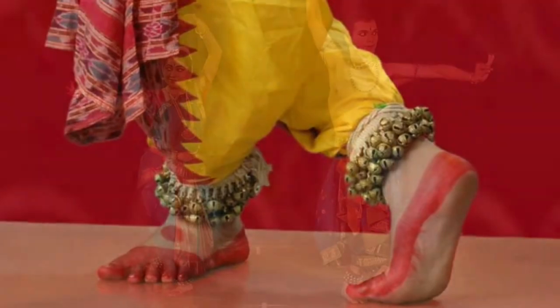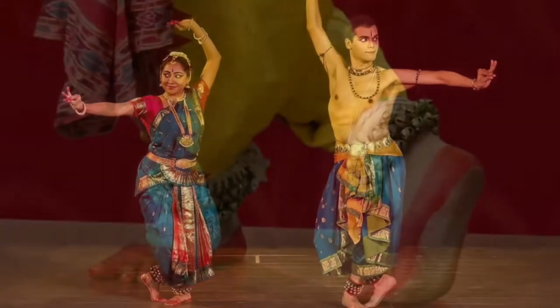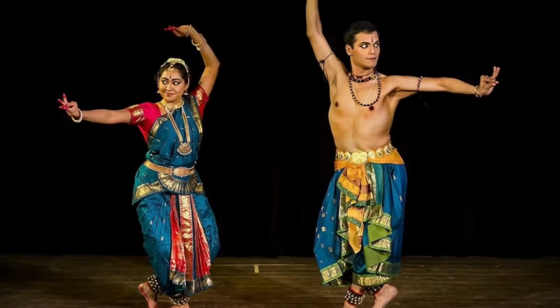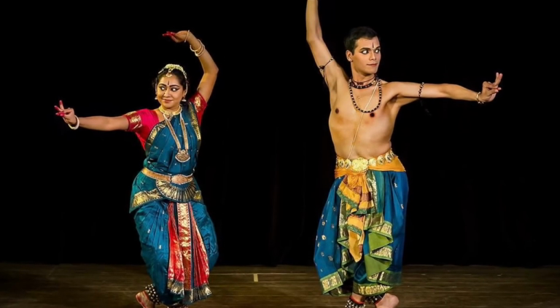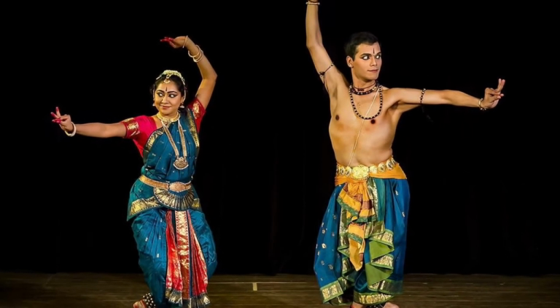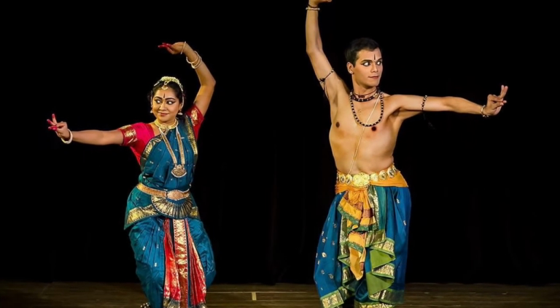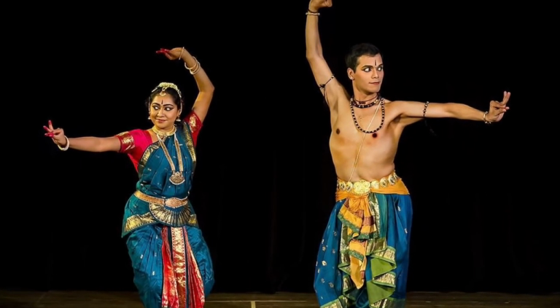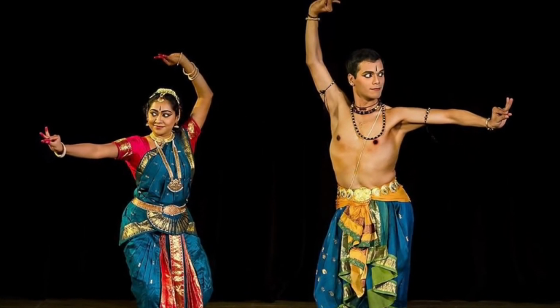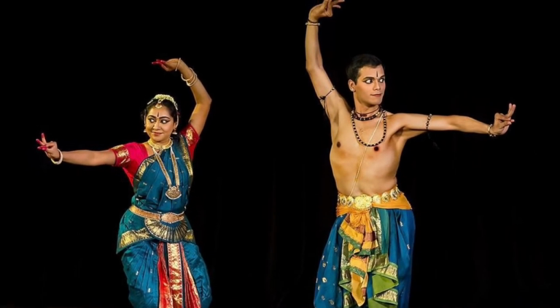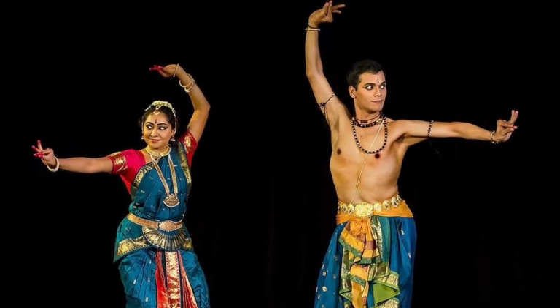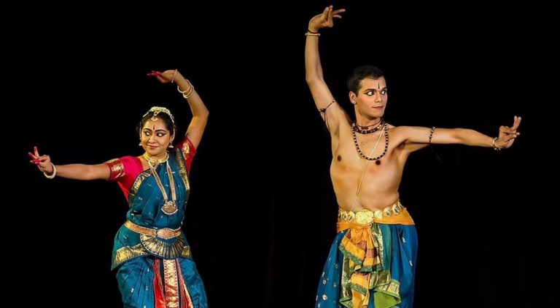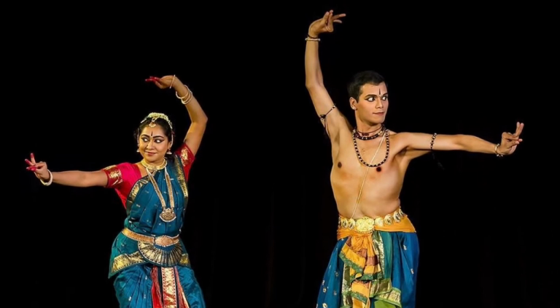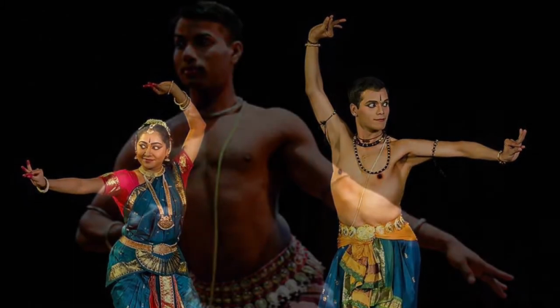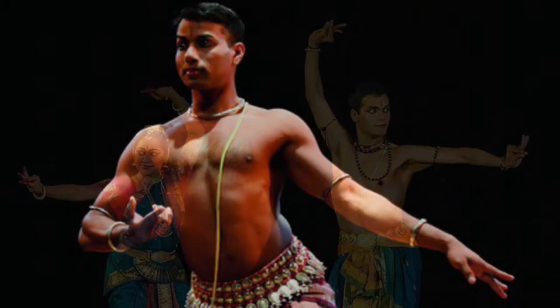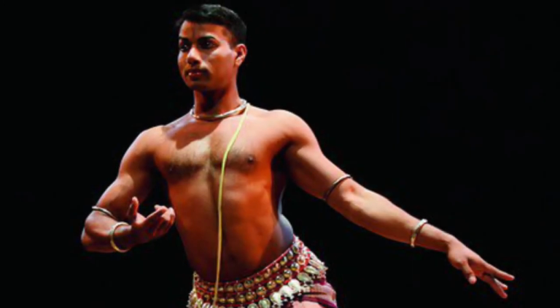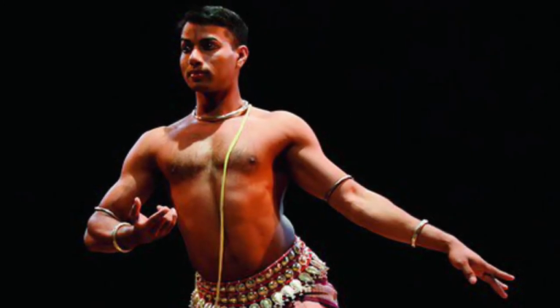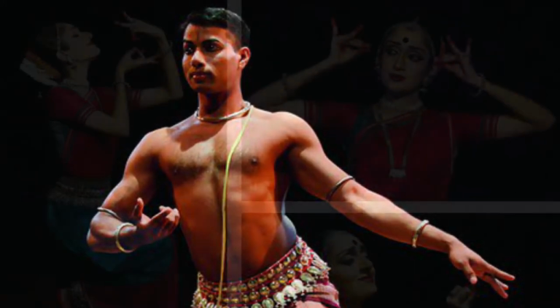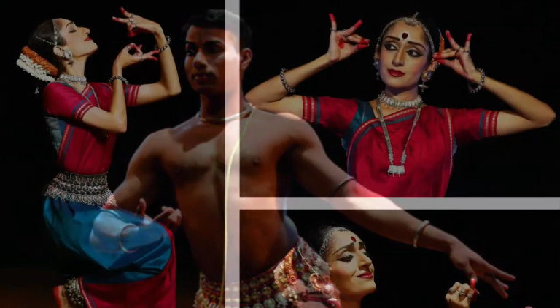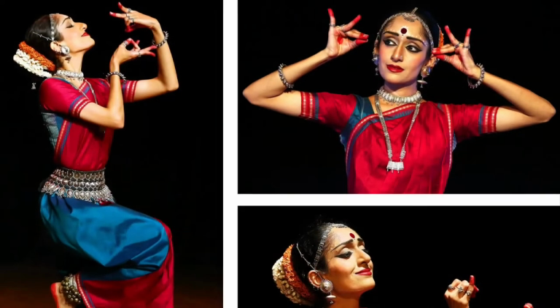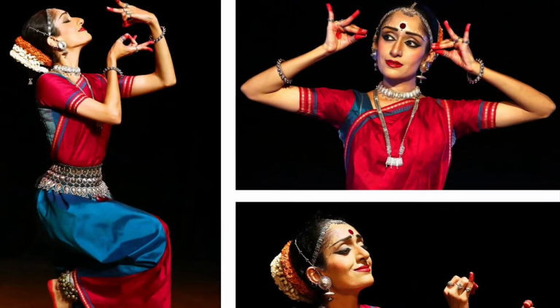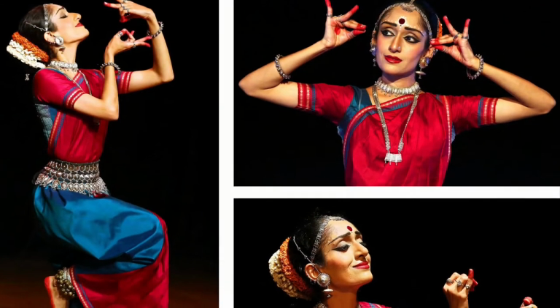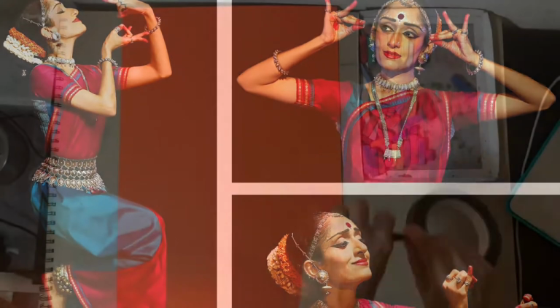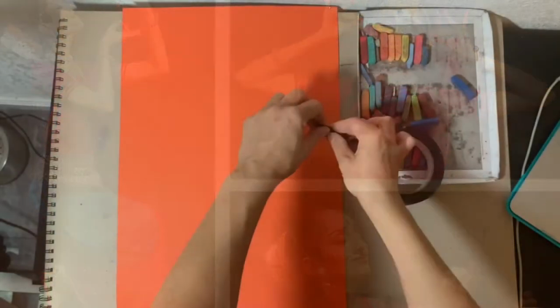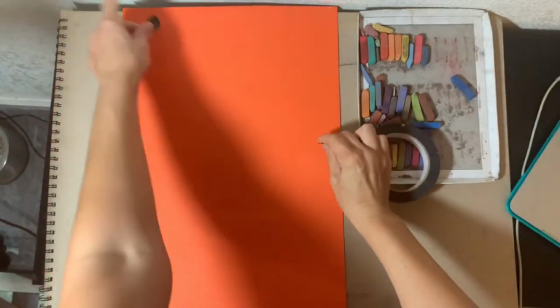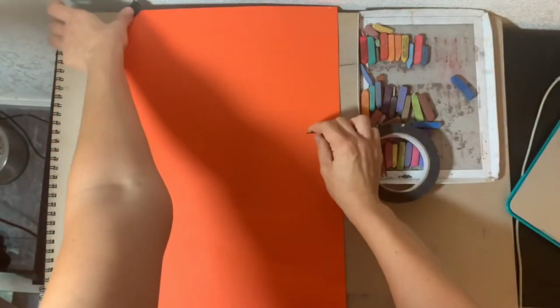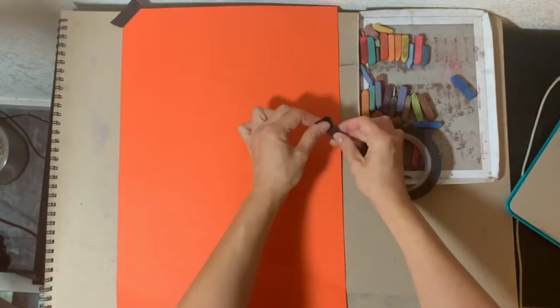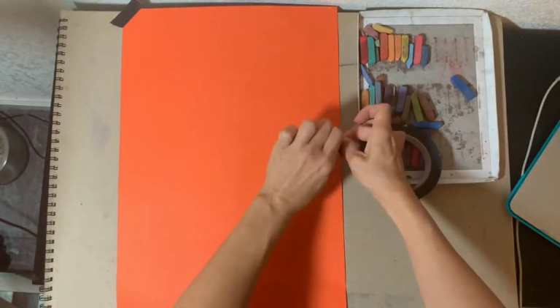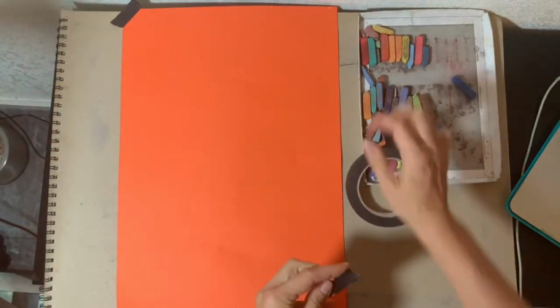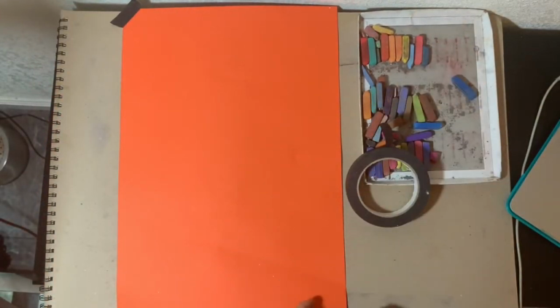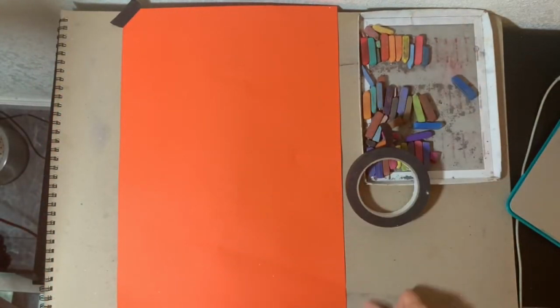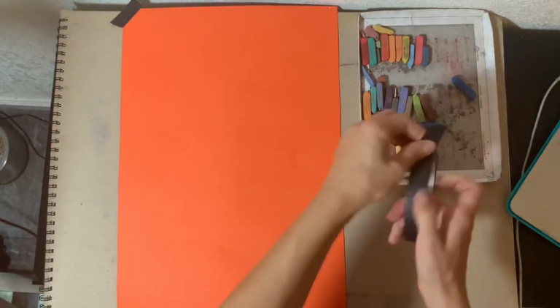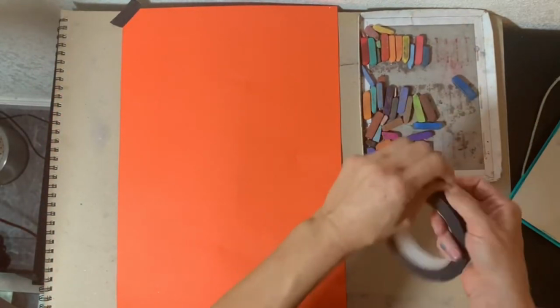I'm inviting you today to draw an Odissi dancer using reference pictures. It can be a boy or a girl. You can change the color of the clothes and adjust the posture a little bit. Tape your paper to the table or cardboard it's sitting on so it doesn't wiggle or crumple when you draw.